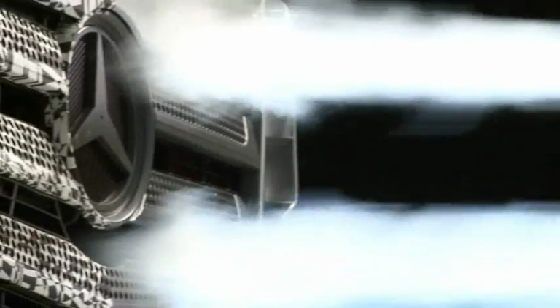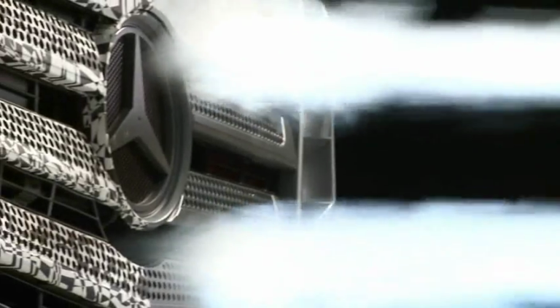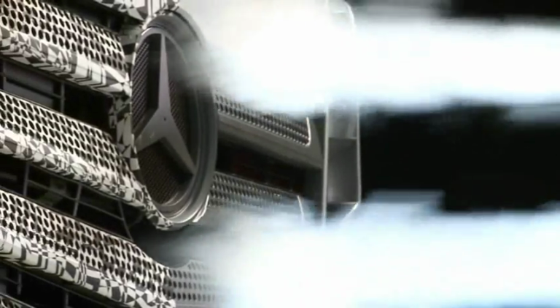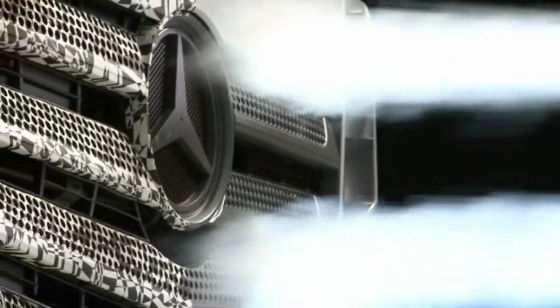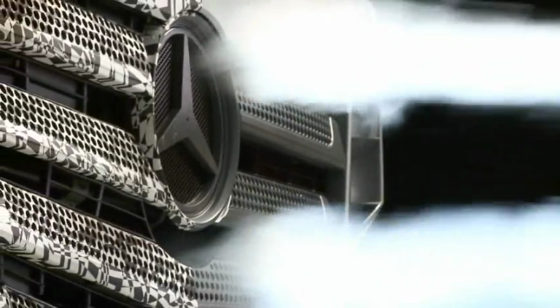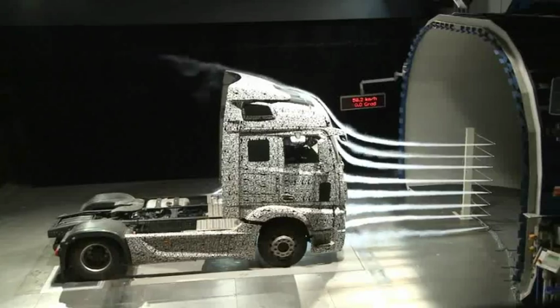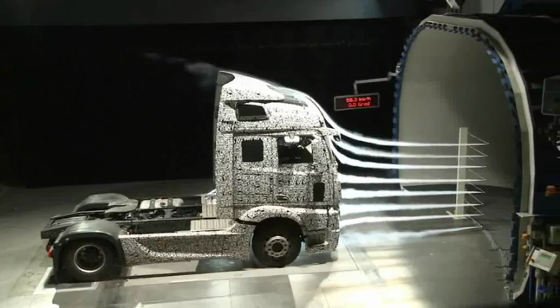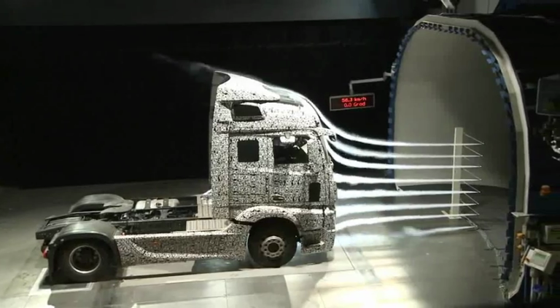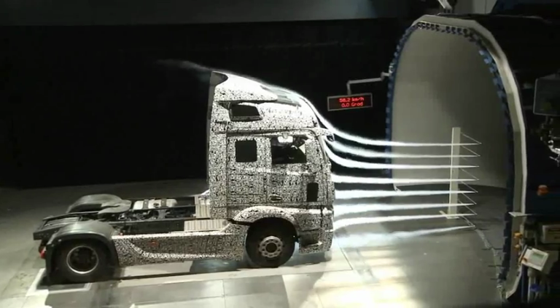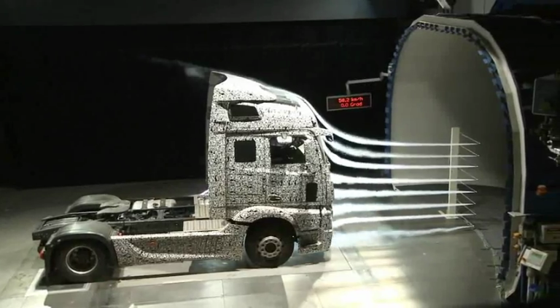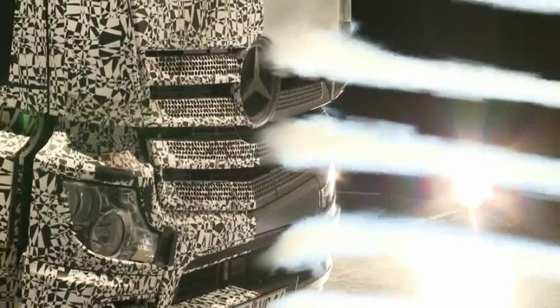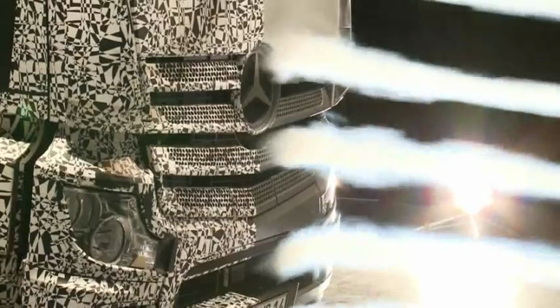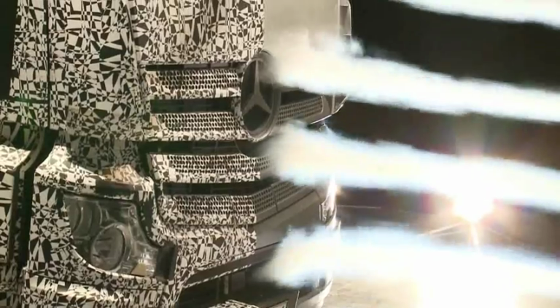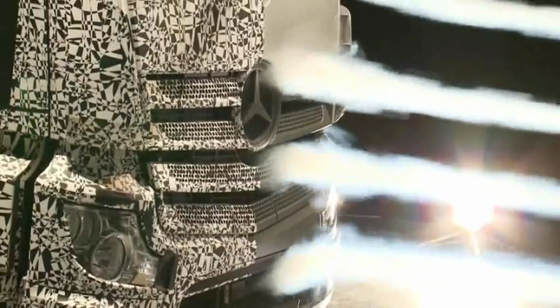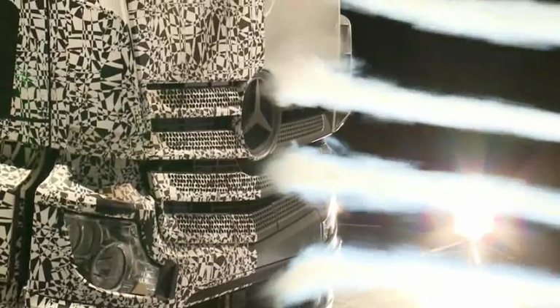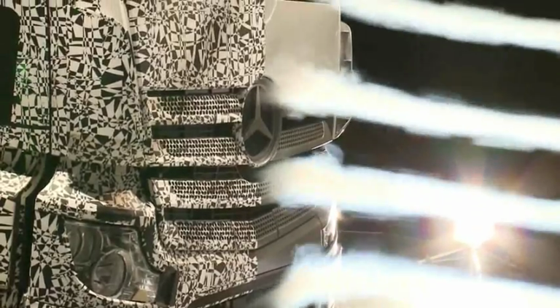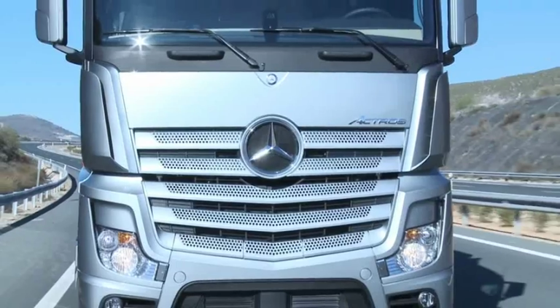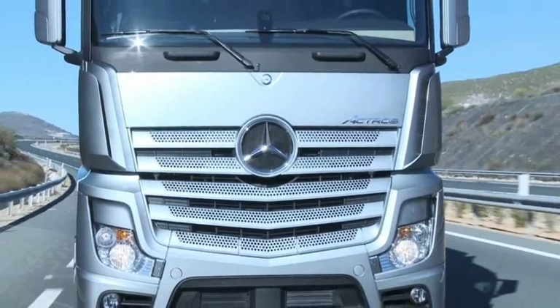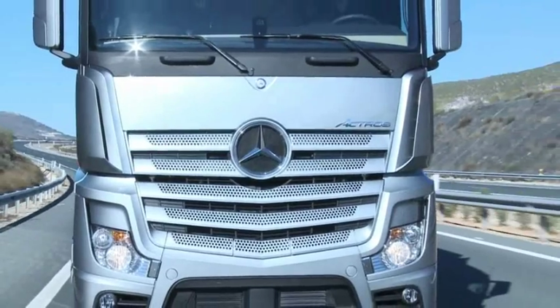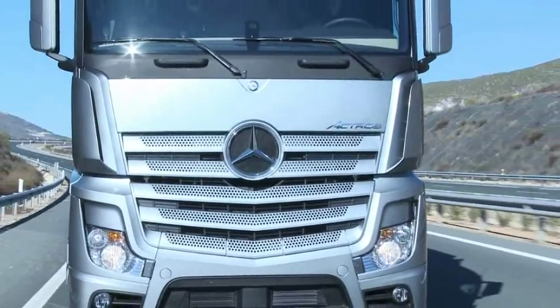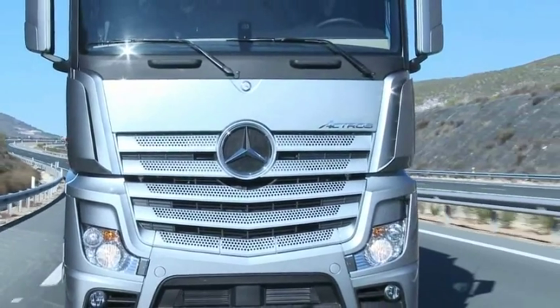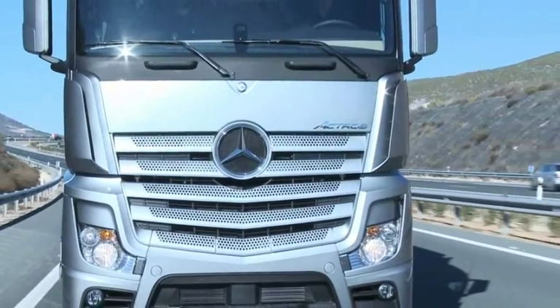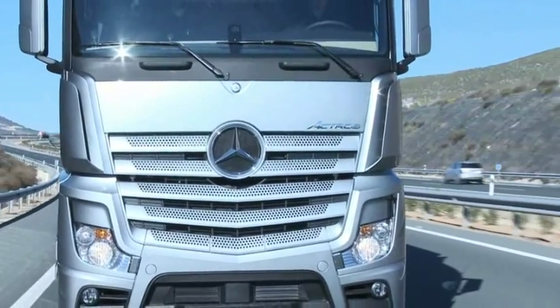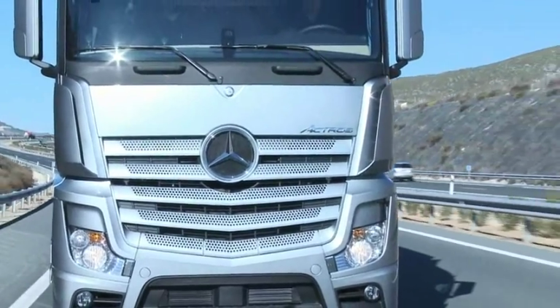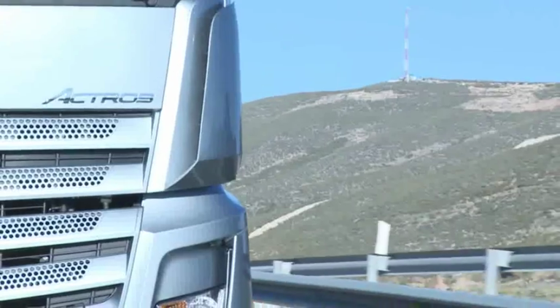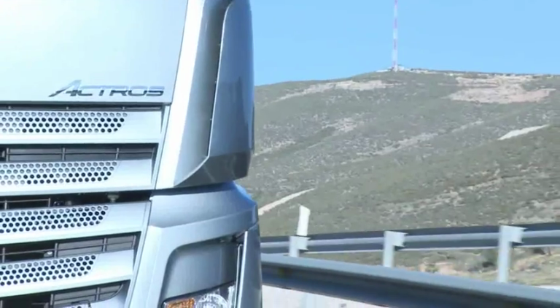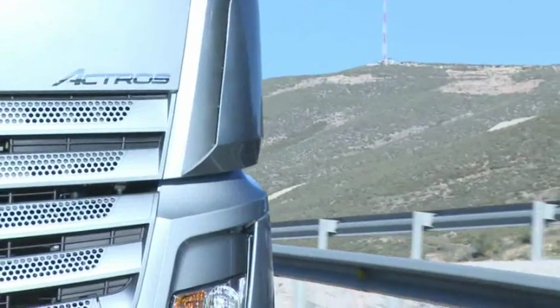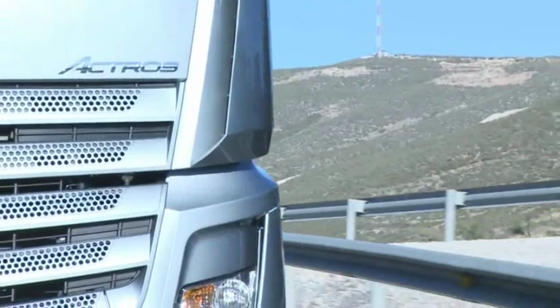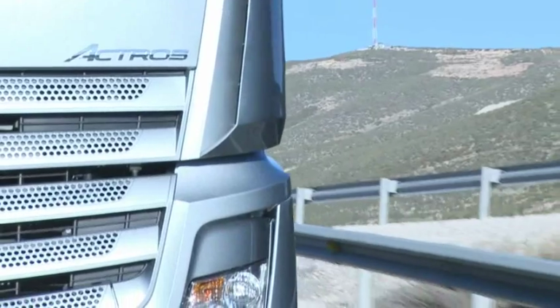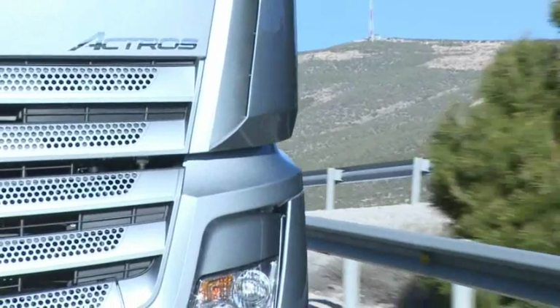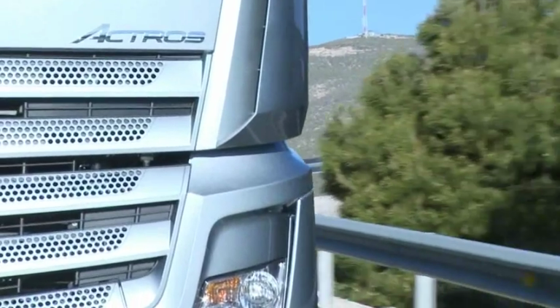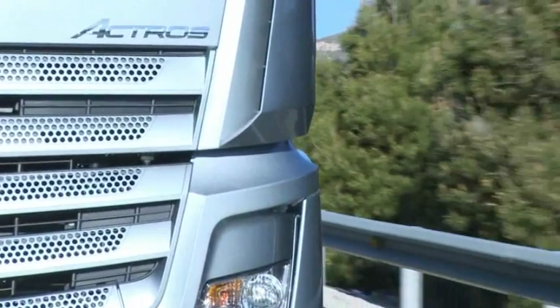The shape of the body shell underwent precision testing in the wind tunnel and in 3D simulations. Crucial improvements to the airflow around the cab were achieved in this way.